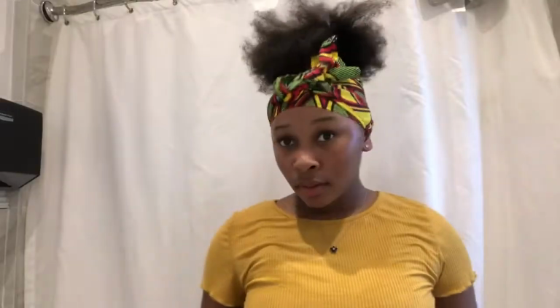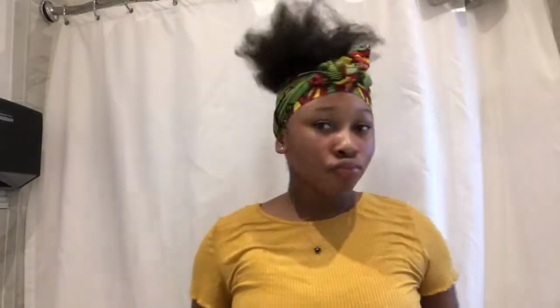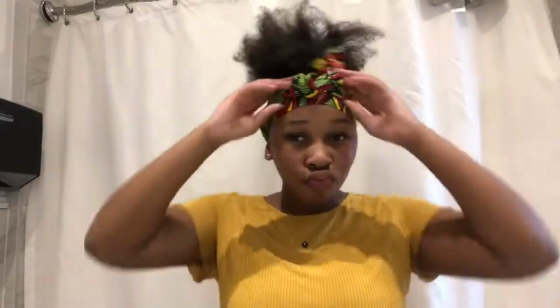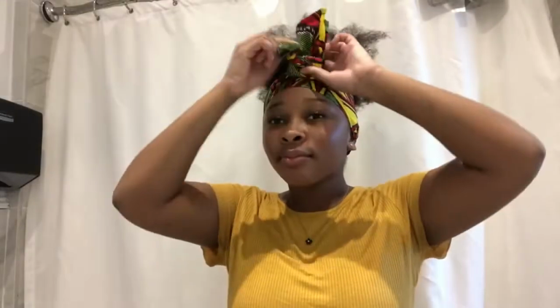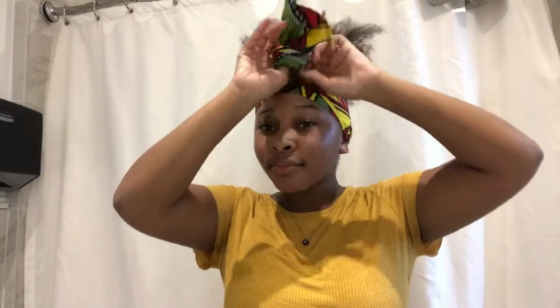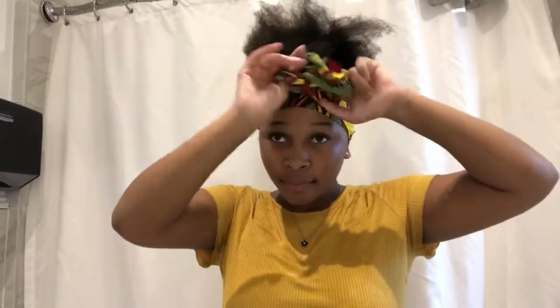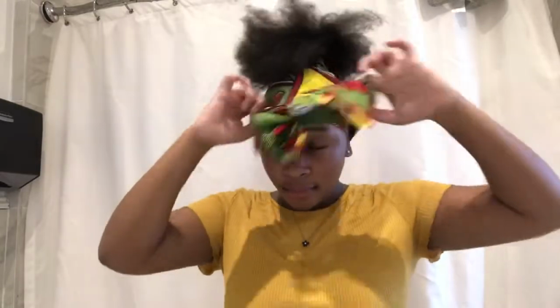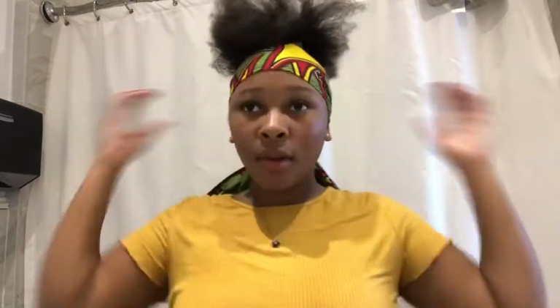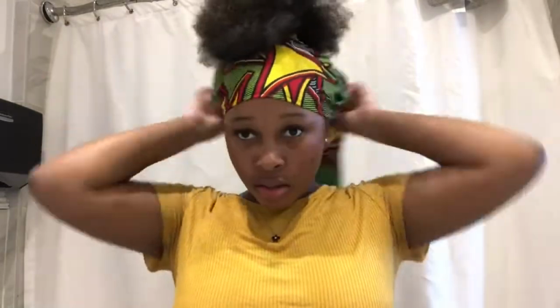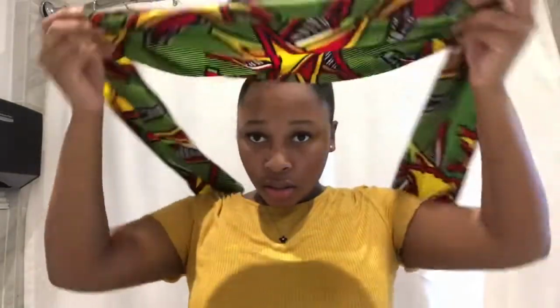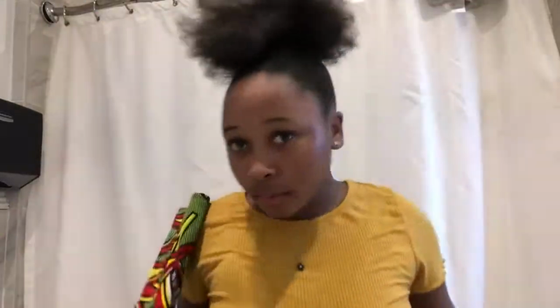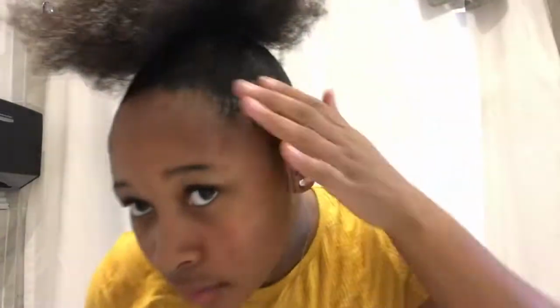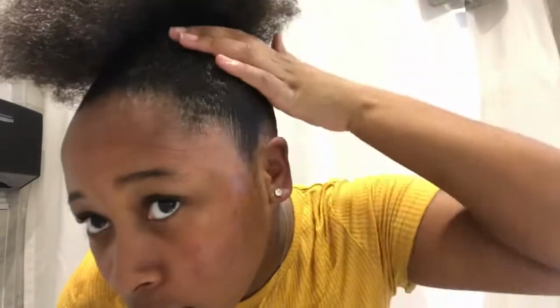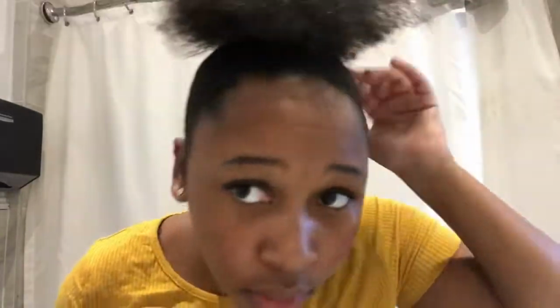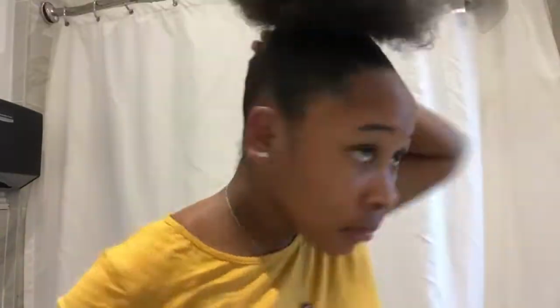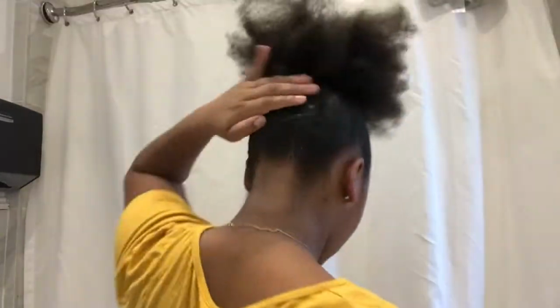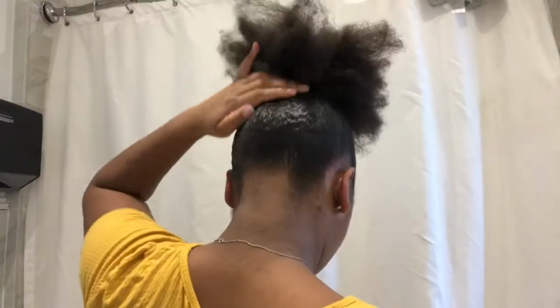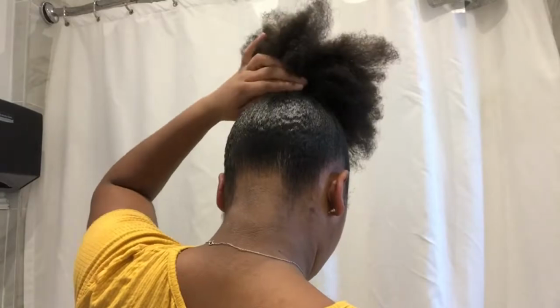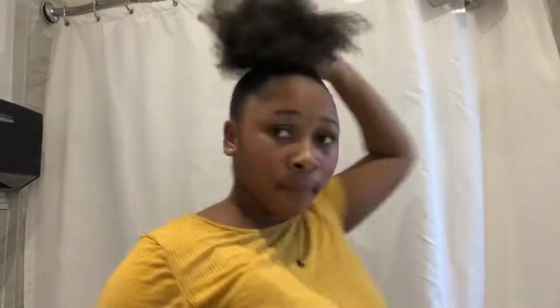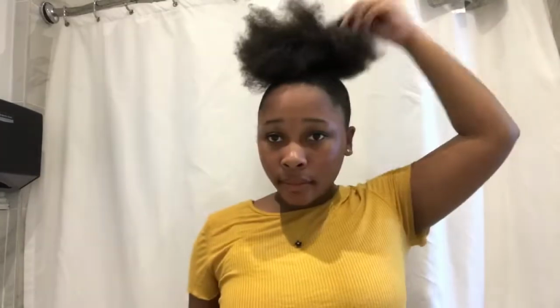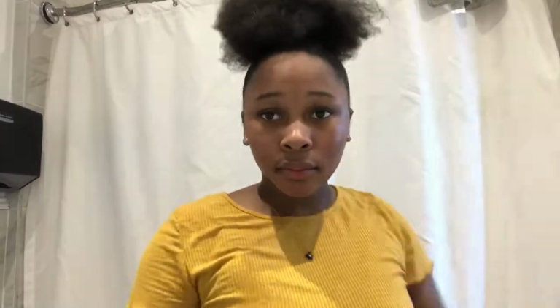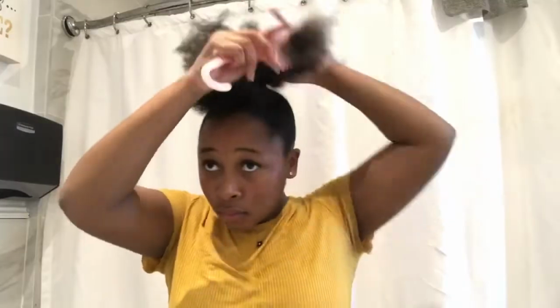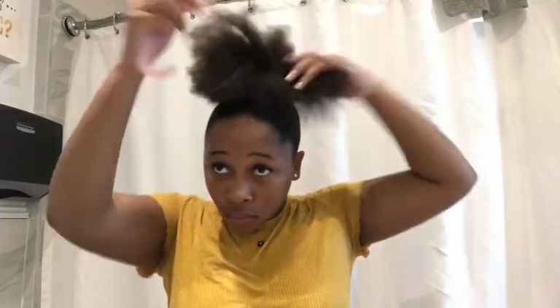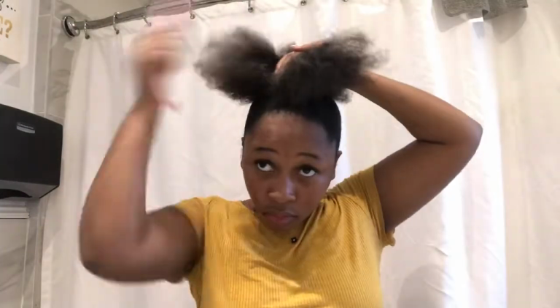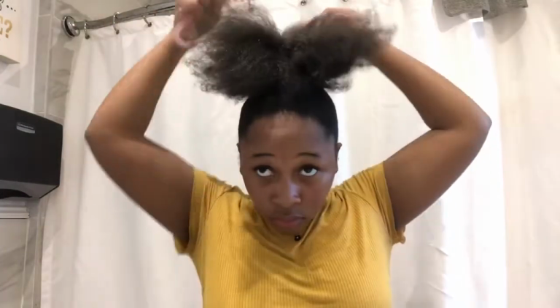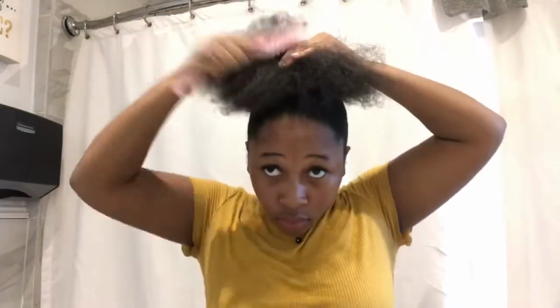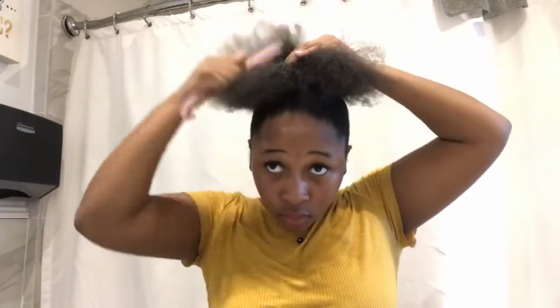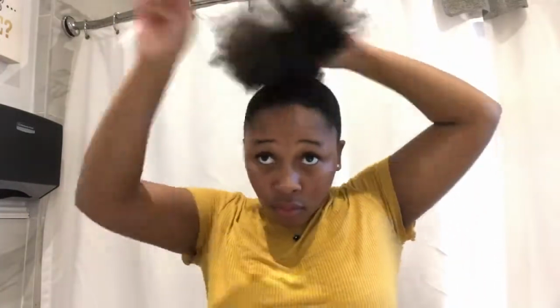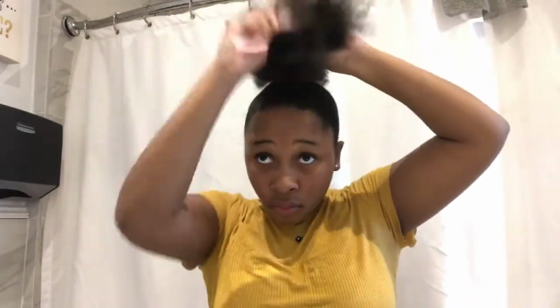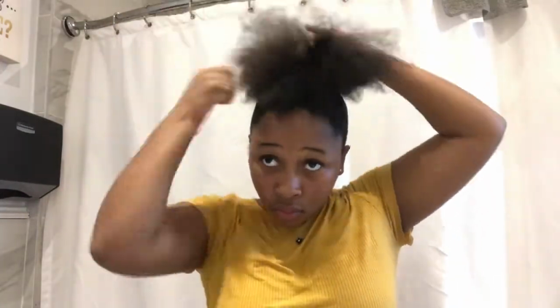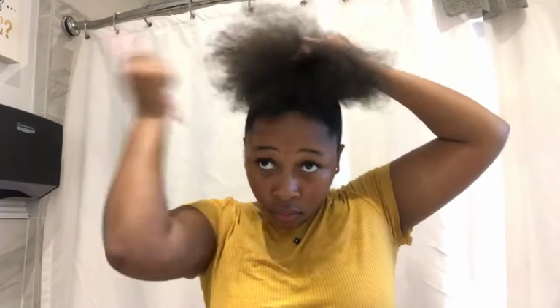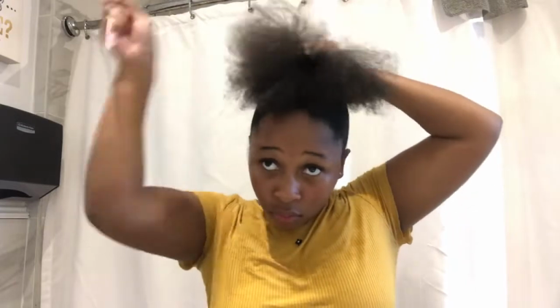We are back taking off our headscarf. Look at this — it's so slick! Now you just want to comb out your ponytail because it got a little tangled.